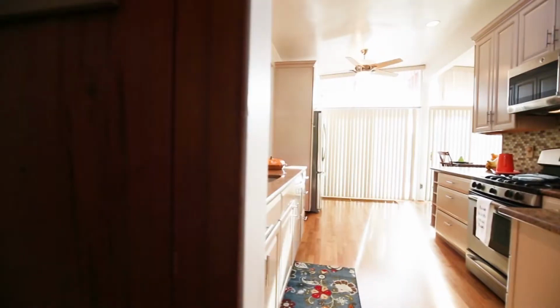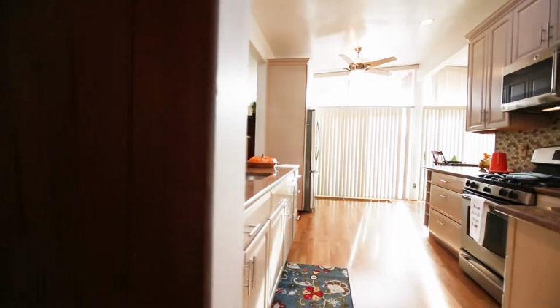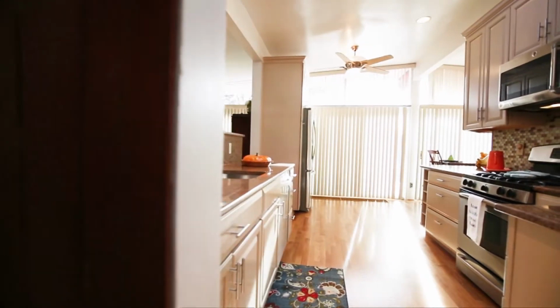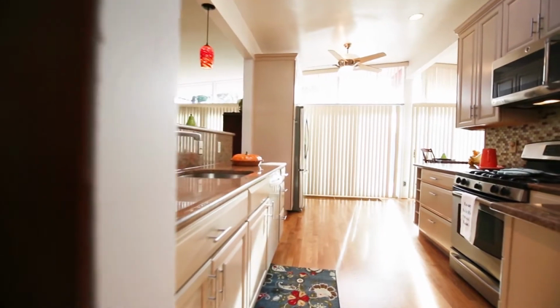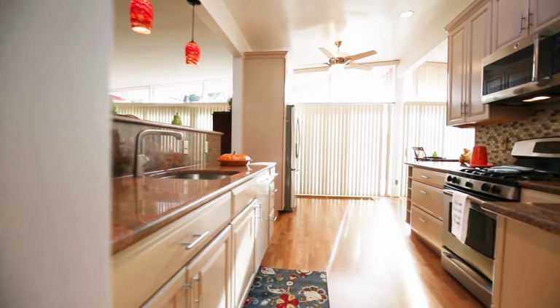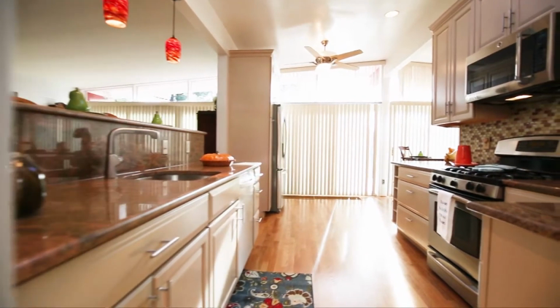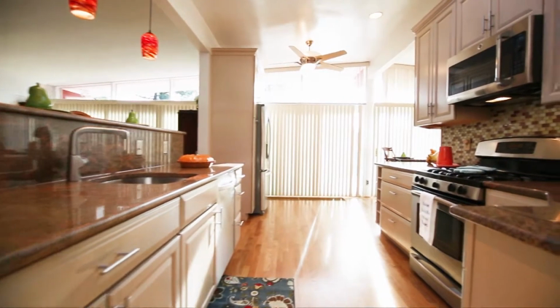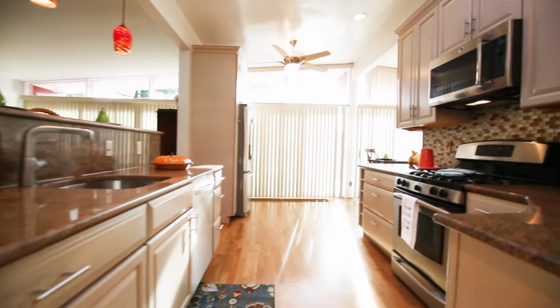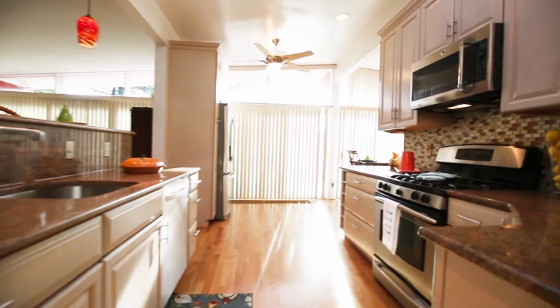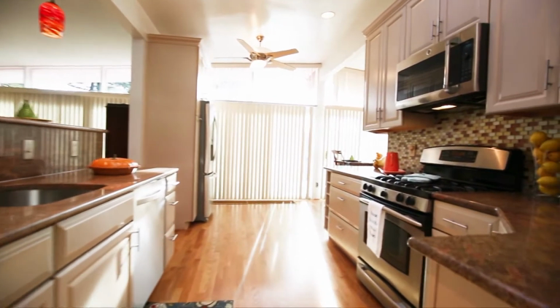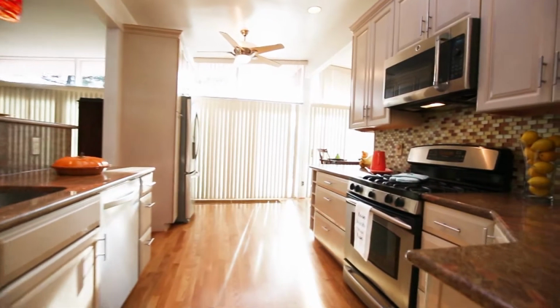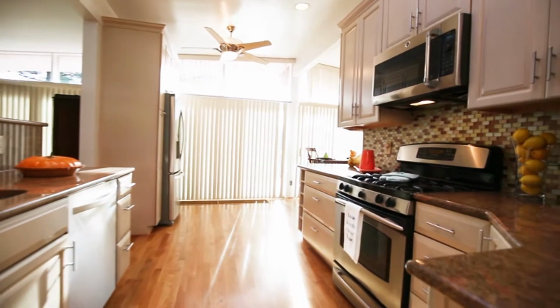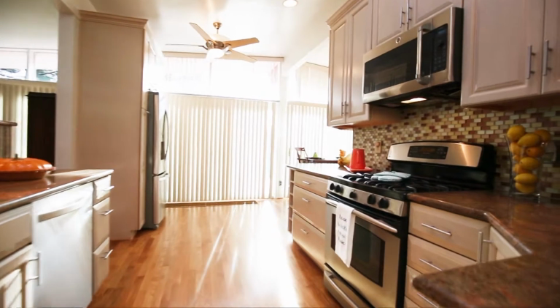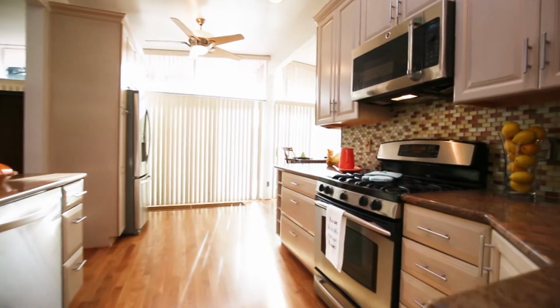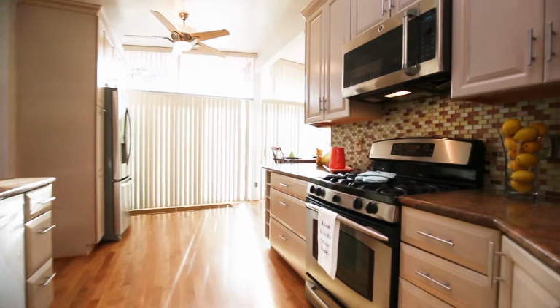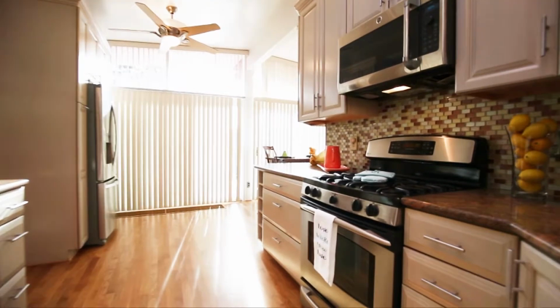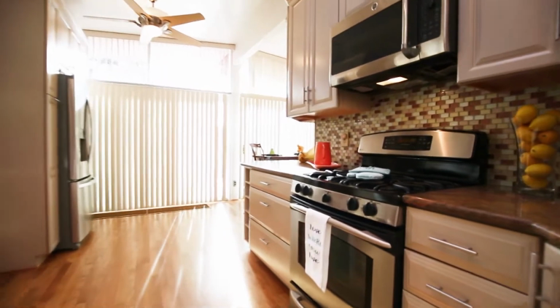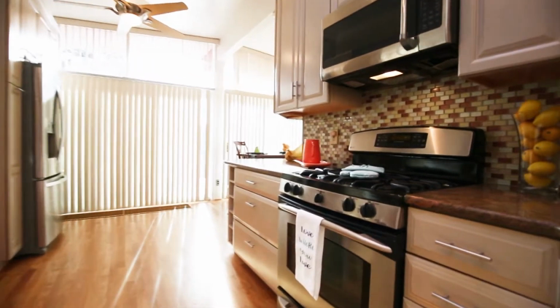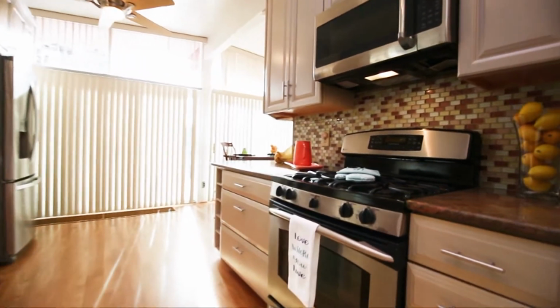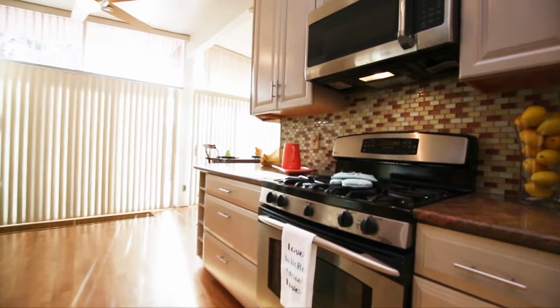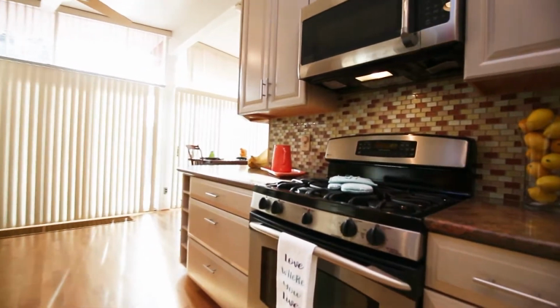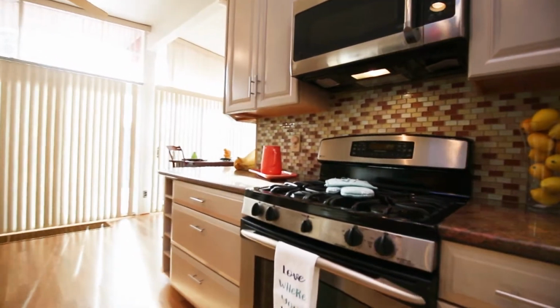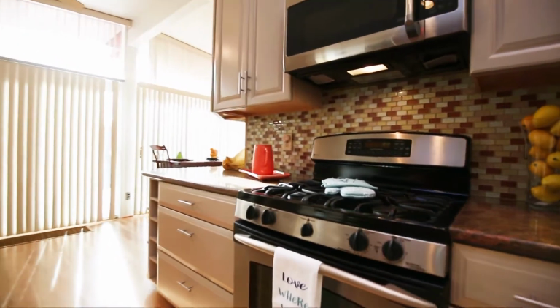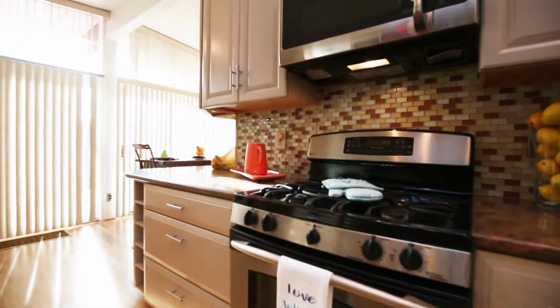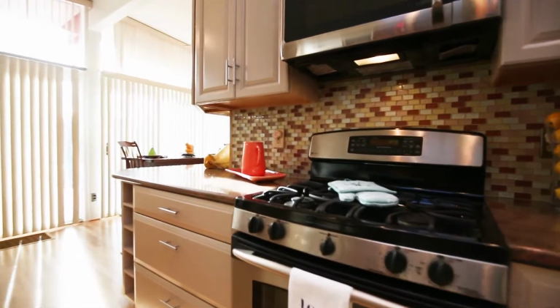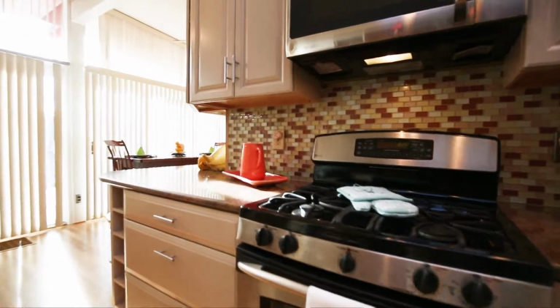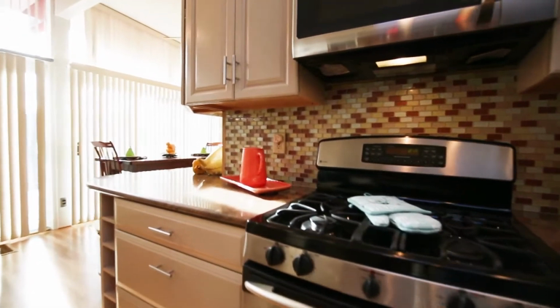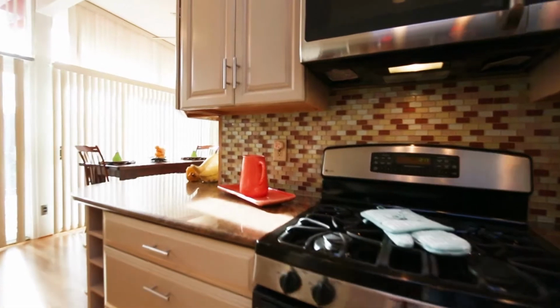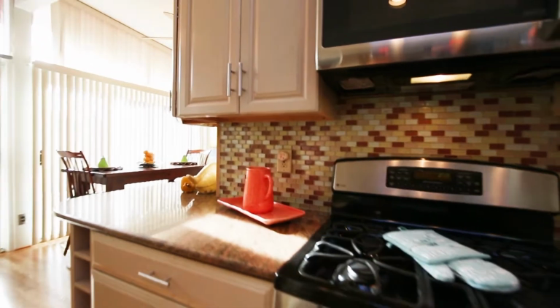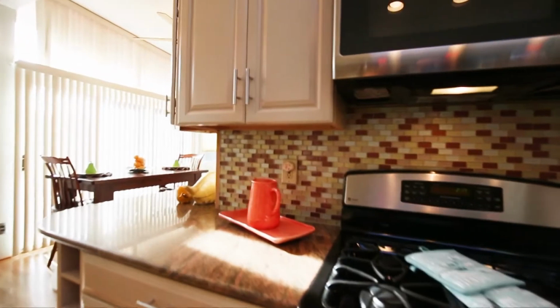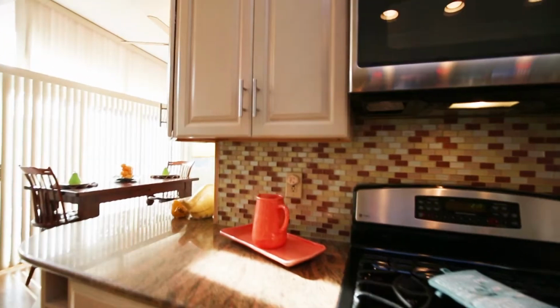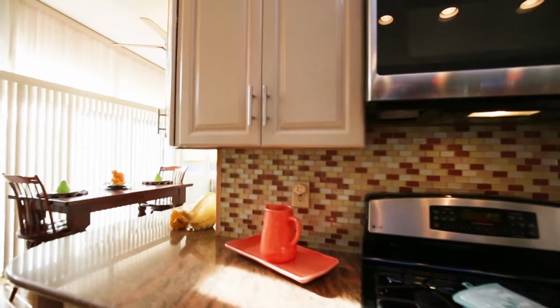The kitchen was gutted and remodeled in 2004. The cabinets carry a lifetime warranty from Craftmade. Appliances are stainless steel, floors are wood and just refinished, and counters are granite.